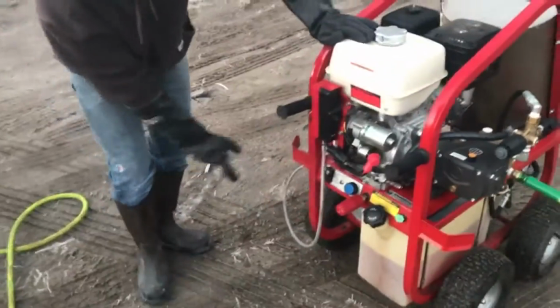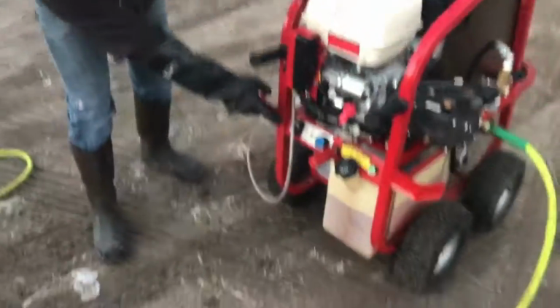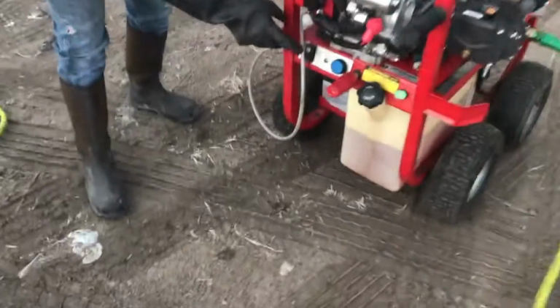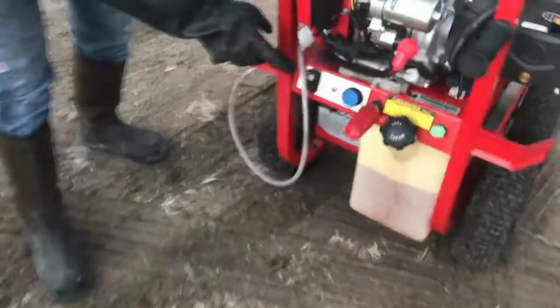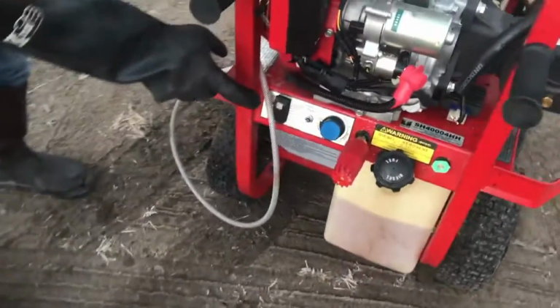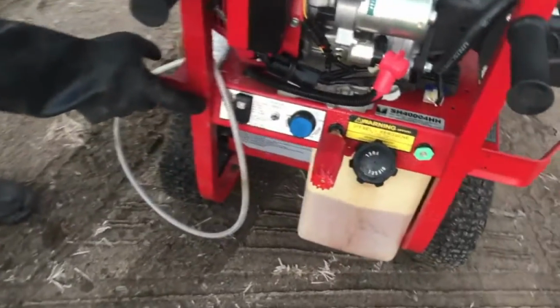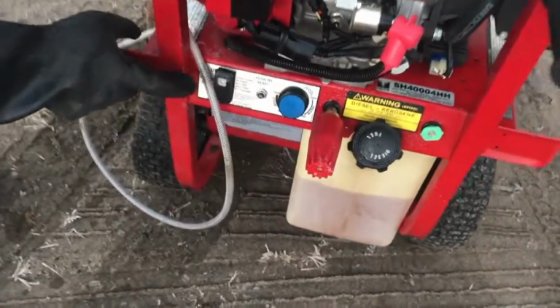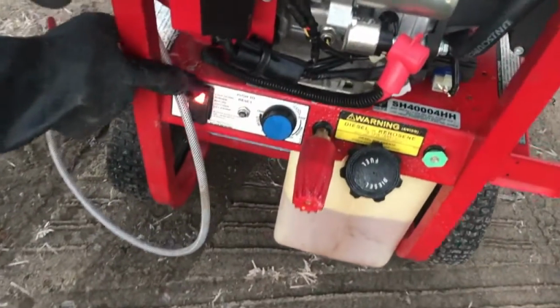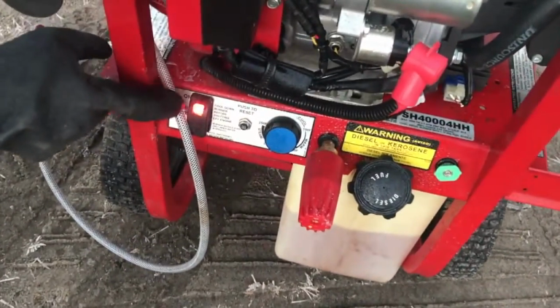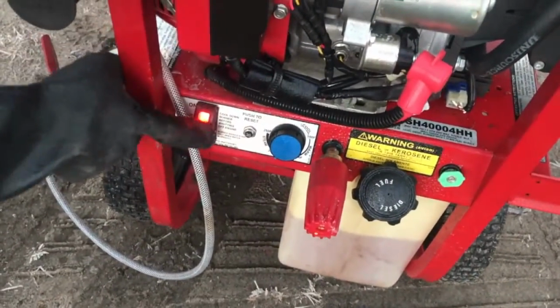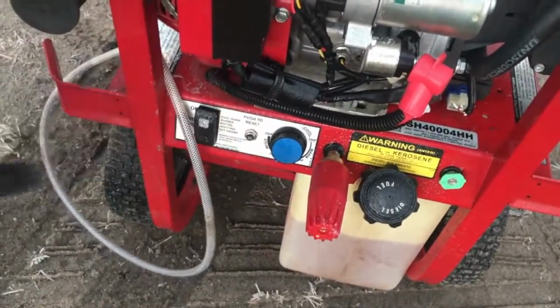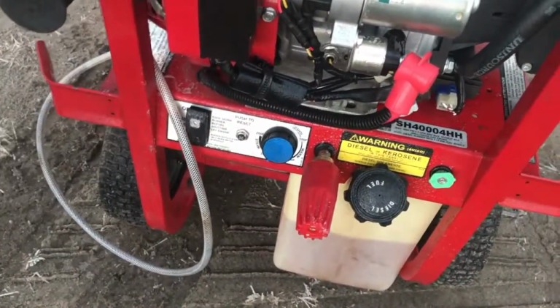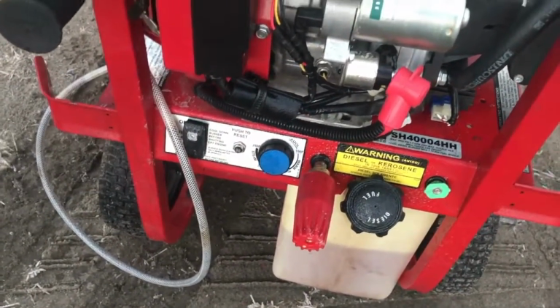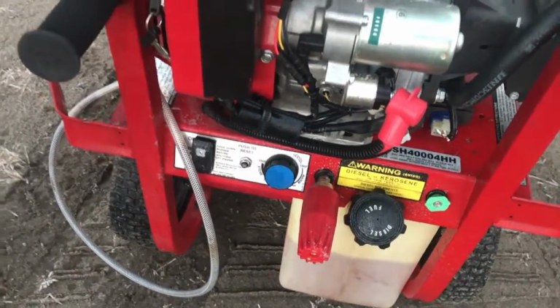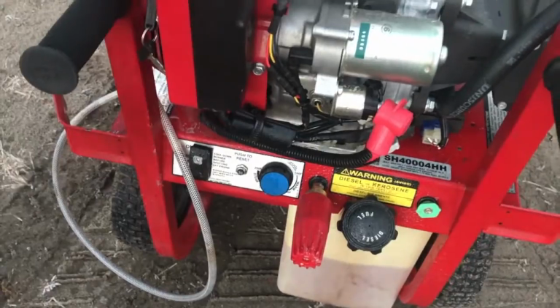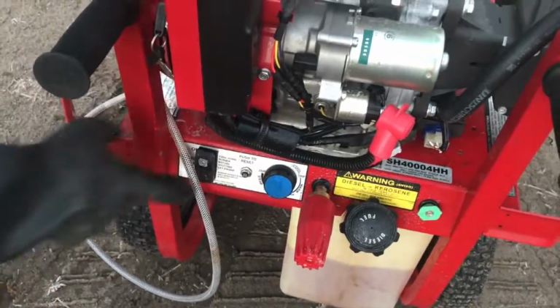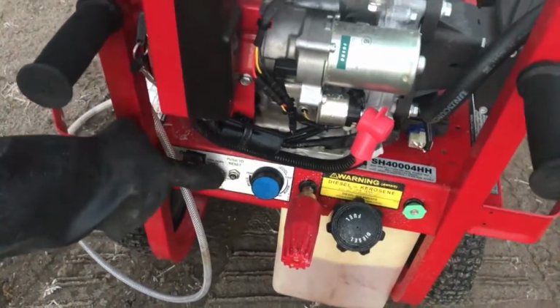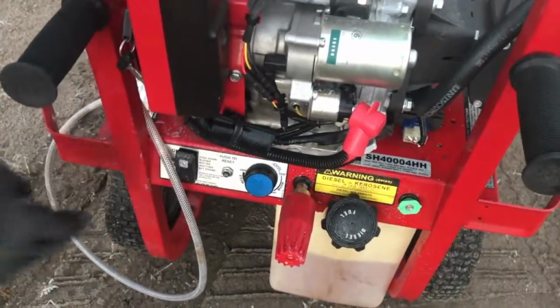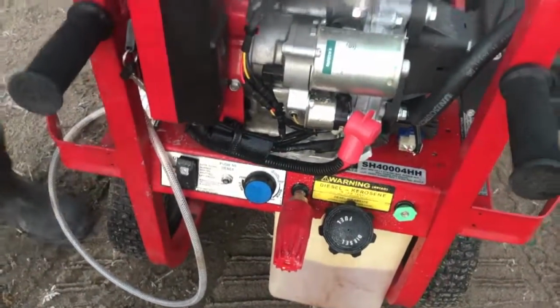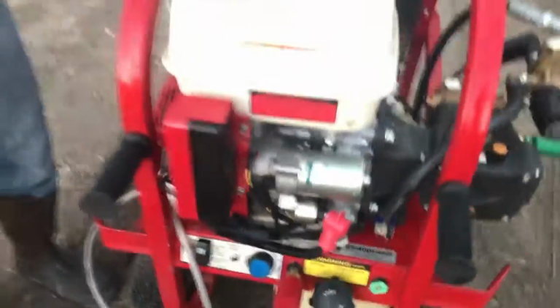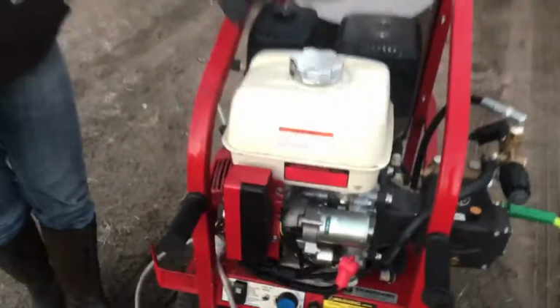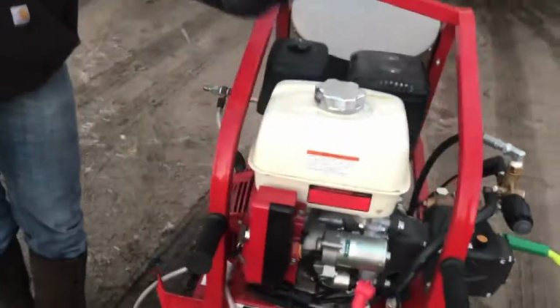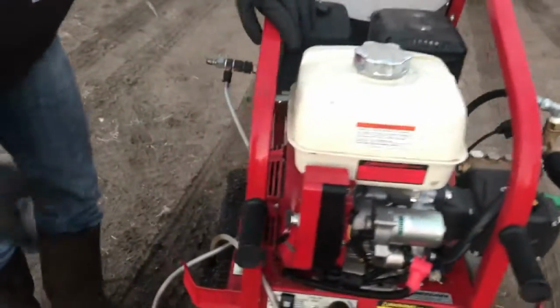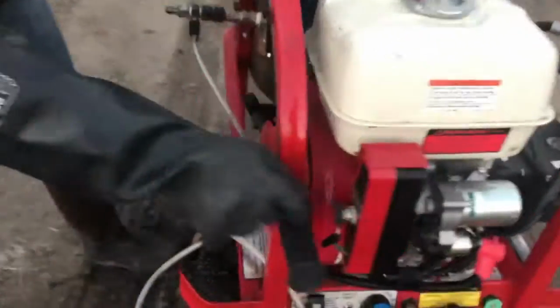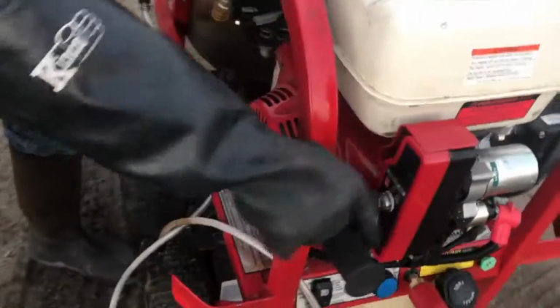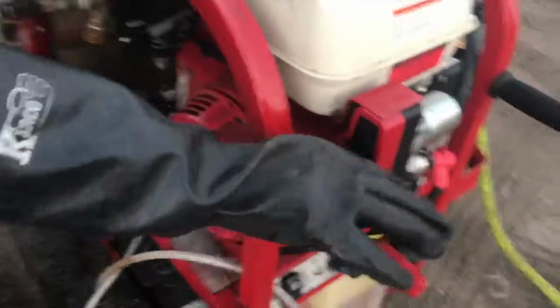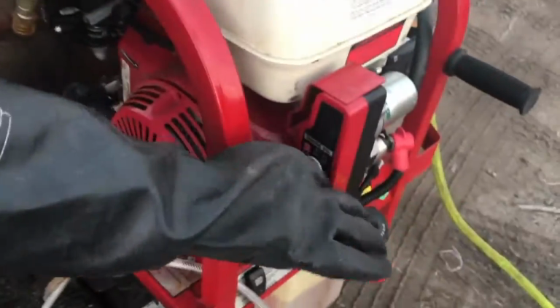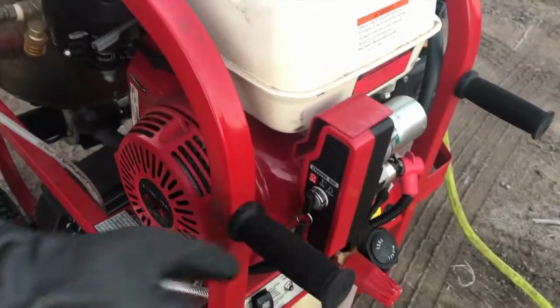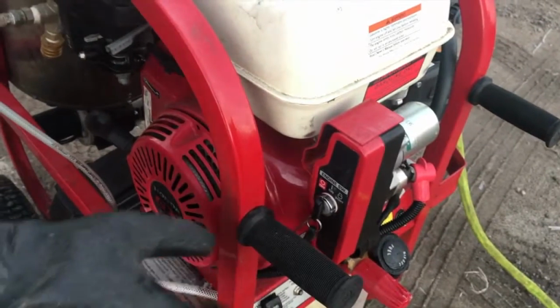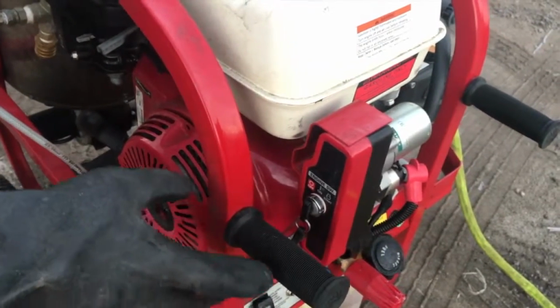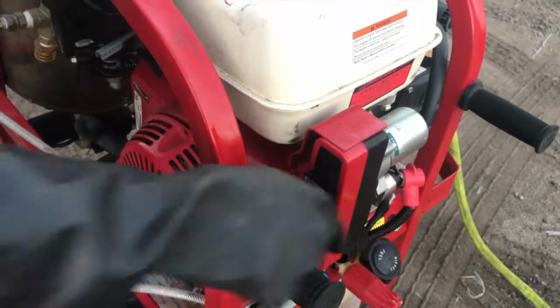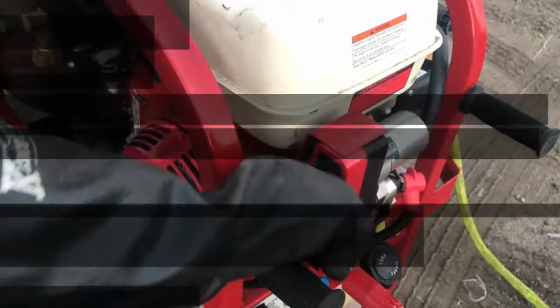This is your thermostat and your diesel switch to turn the diesel on and off, and your circuit breaker. Gas tank. This is your on and off start switch for the electric start. Choke.